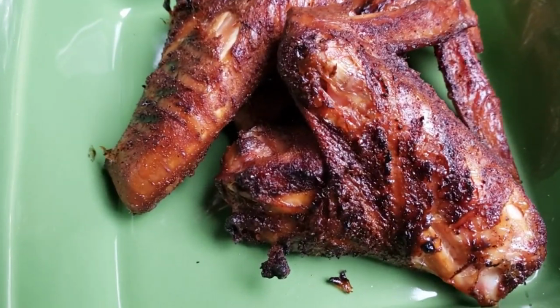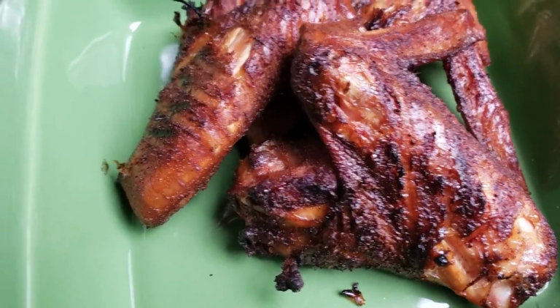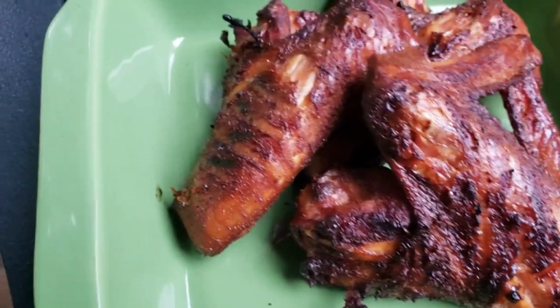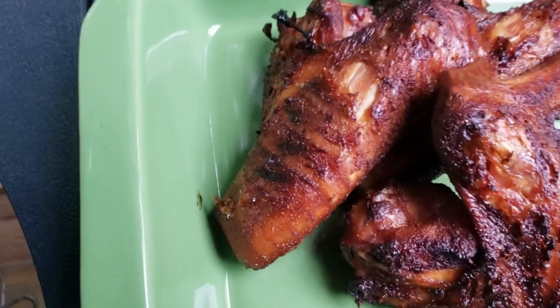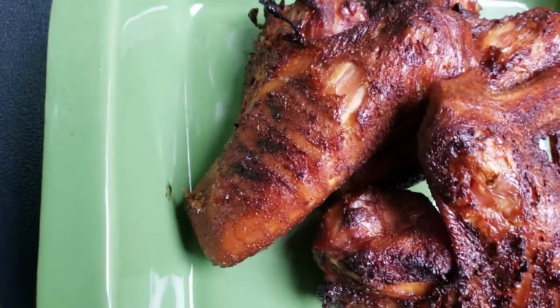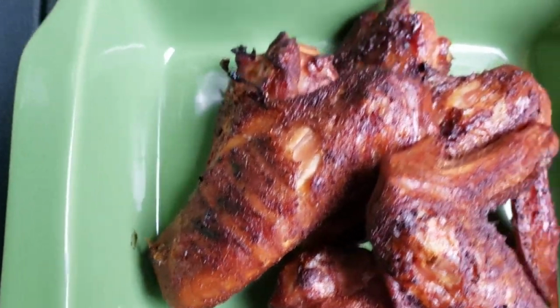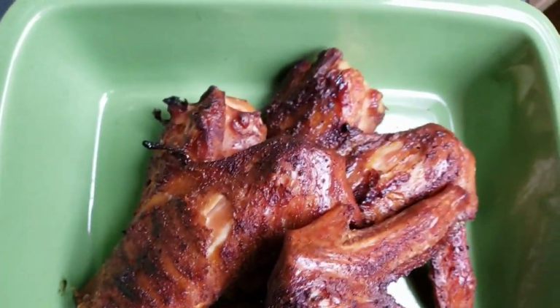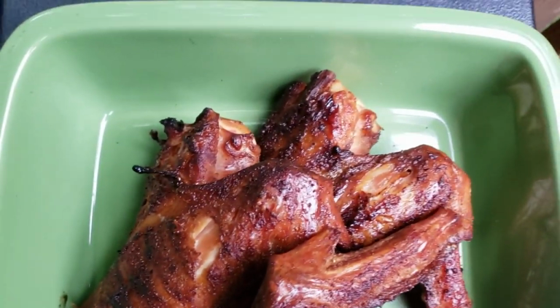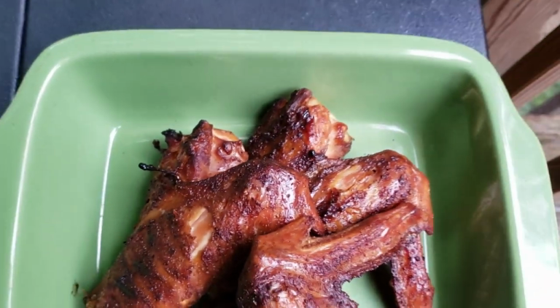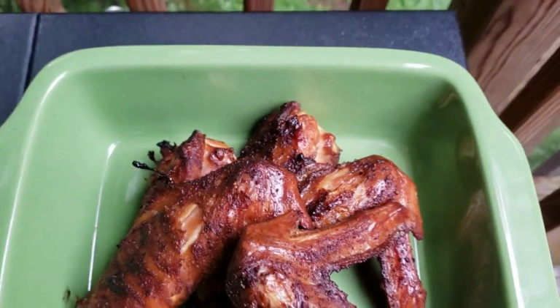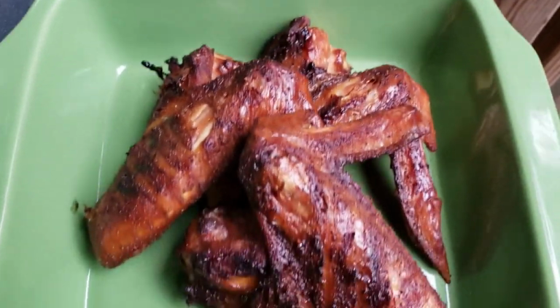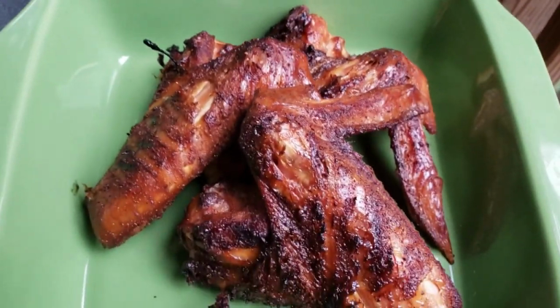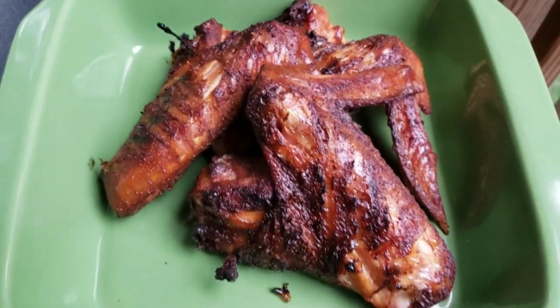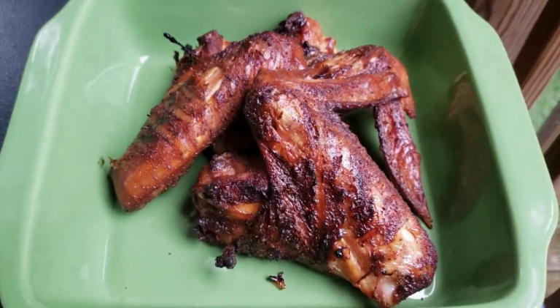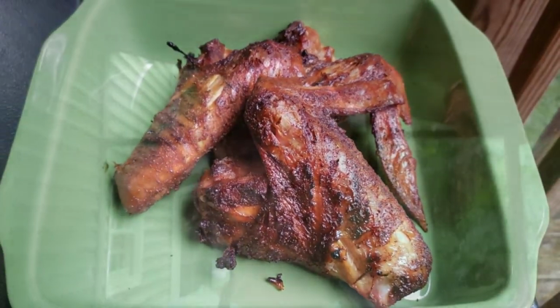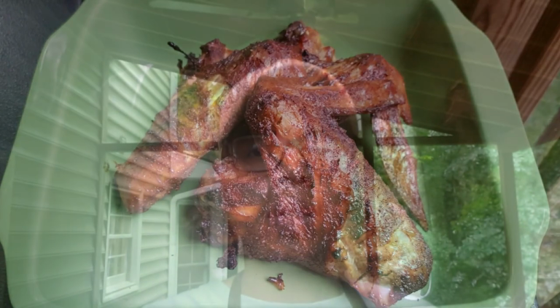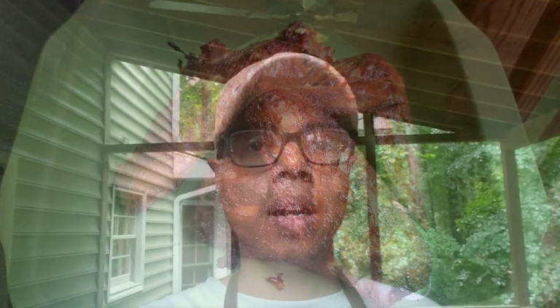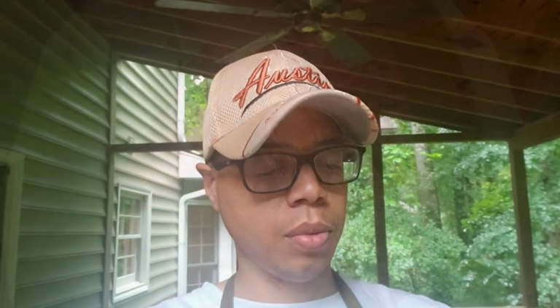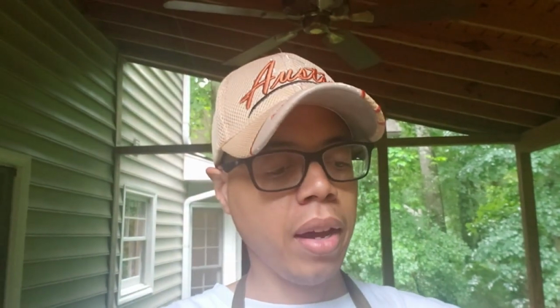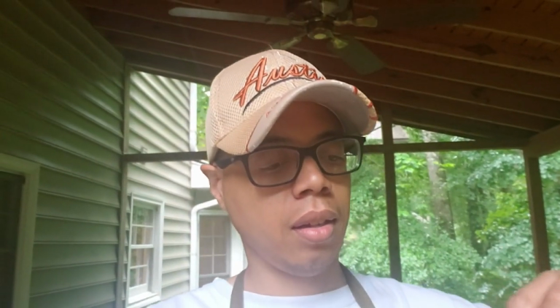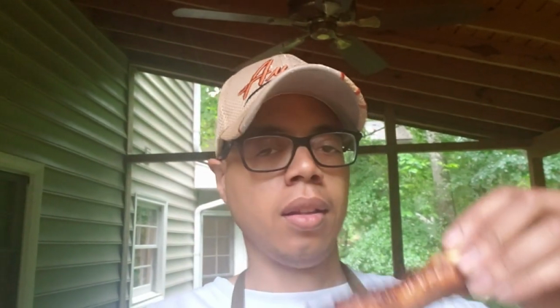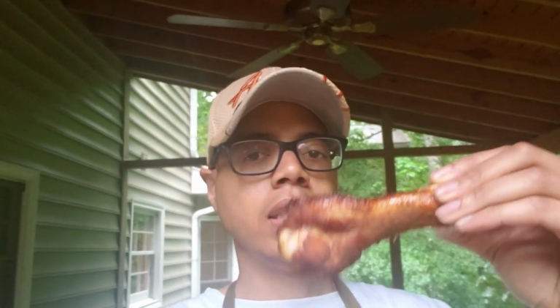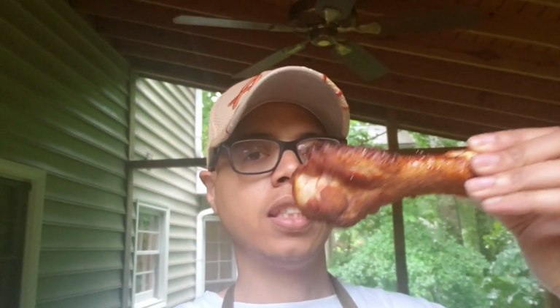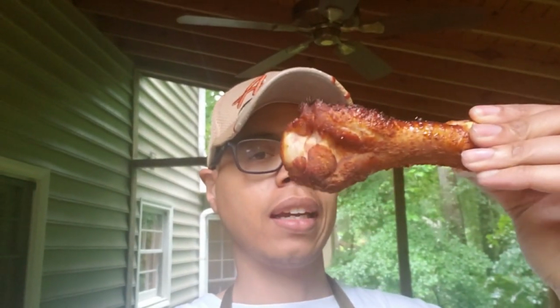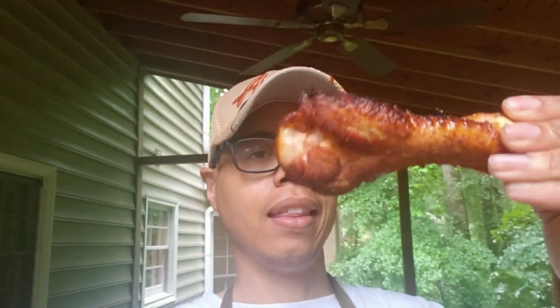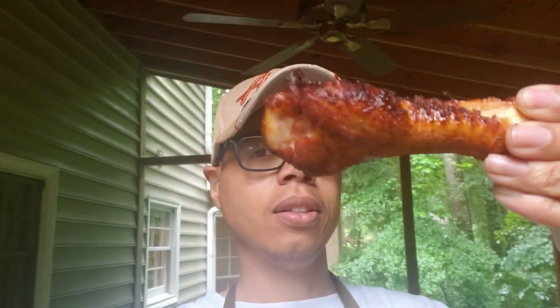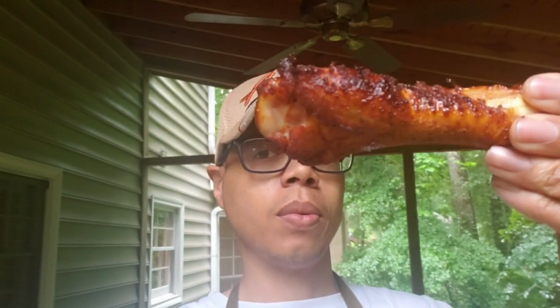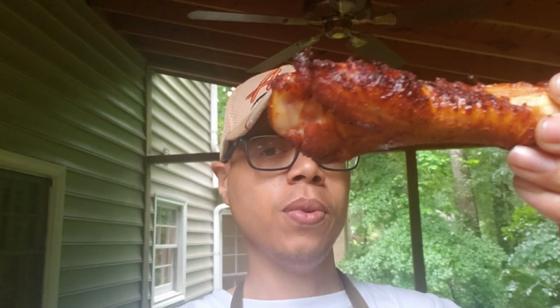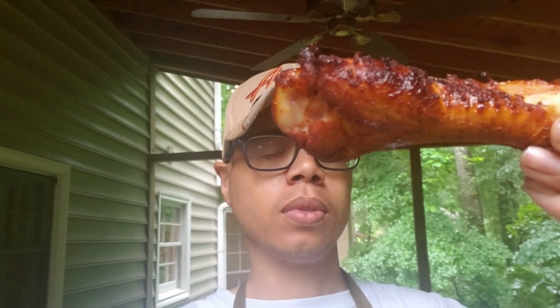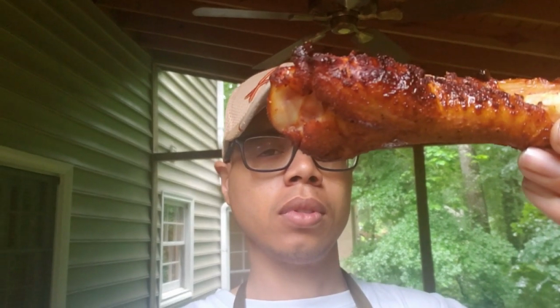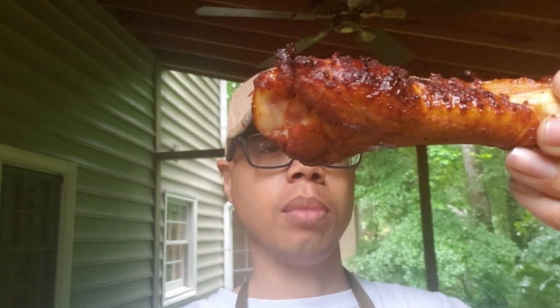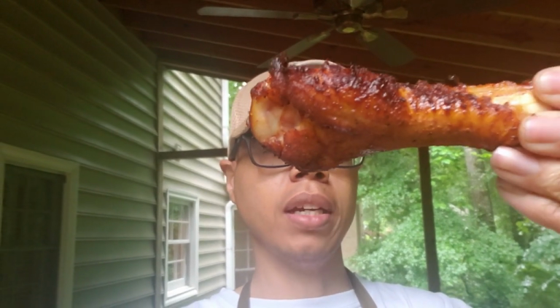And now we wait at least five minutes, let these bad boys stop cooking — about to dig in. Alright, we're back. Just check that out — trying not to burn my hand.